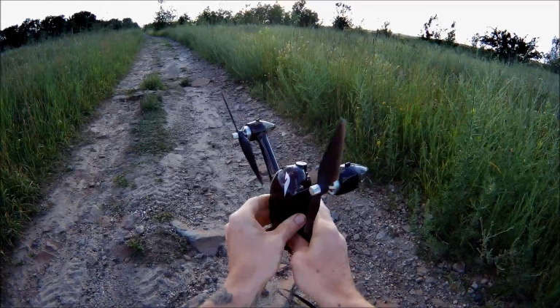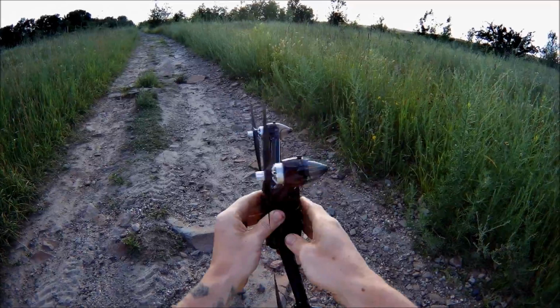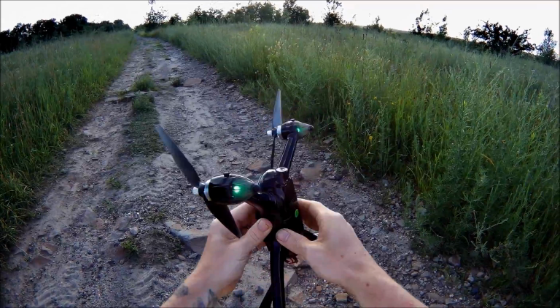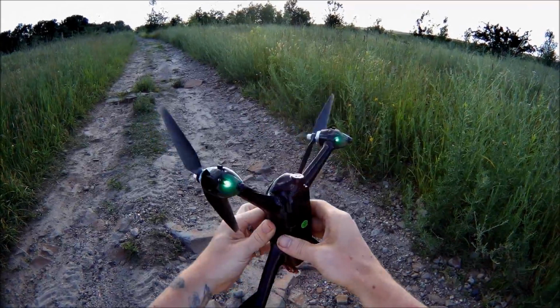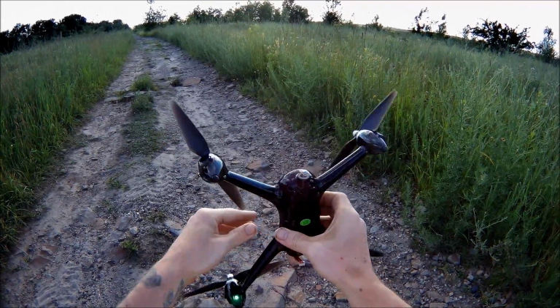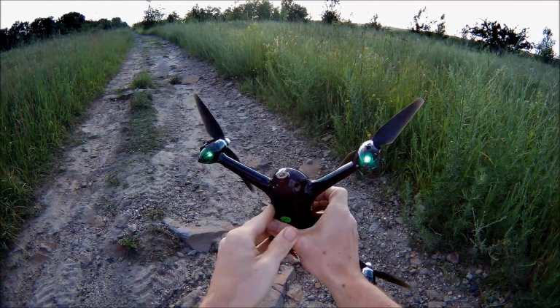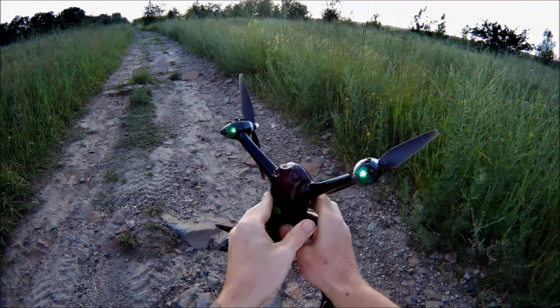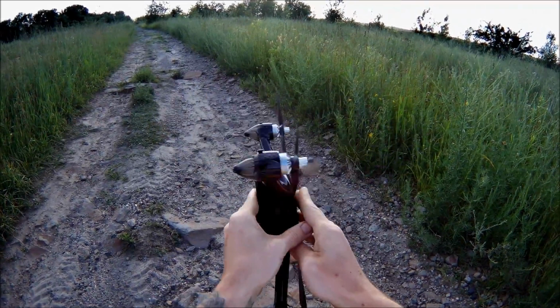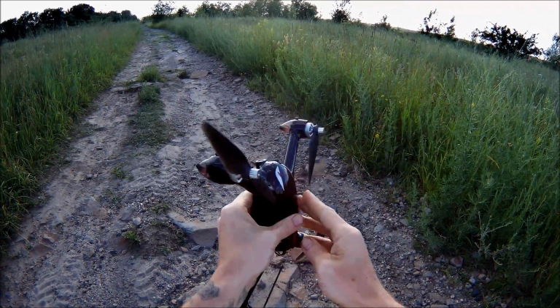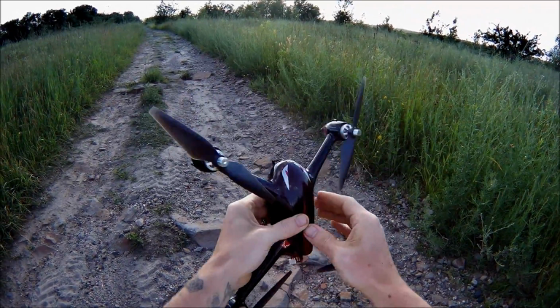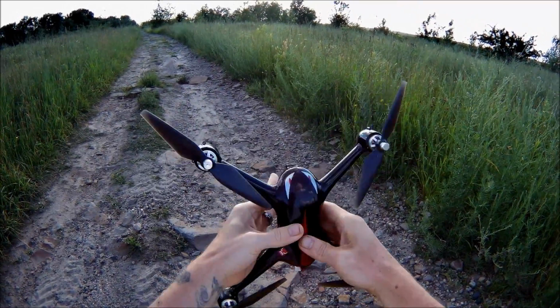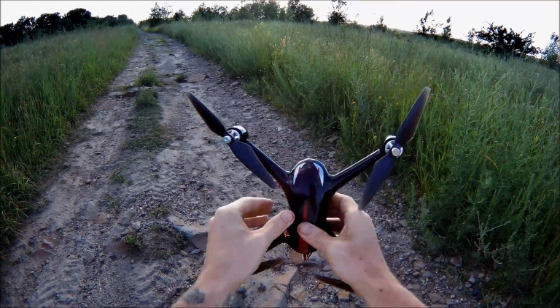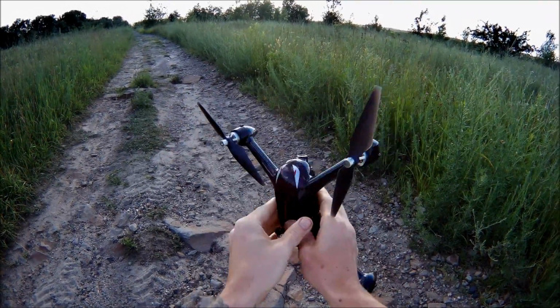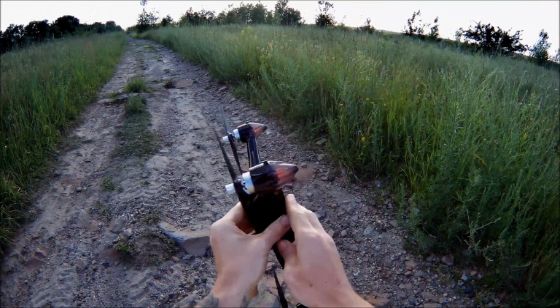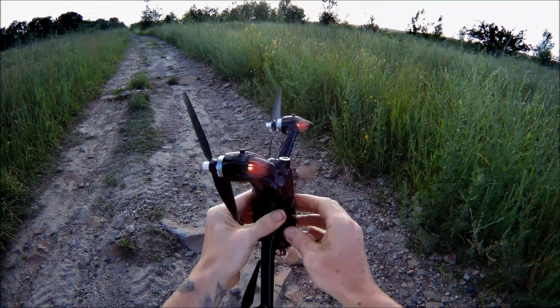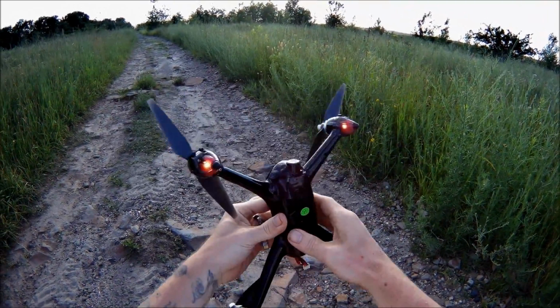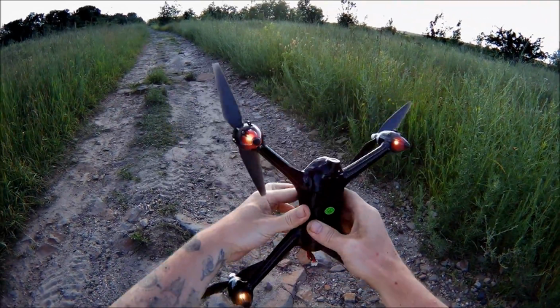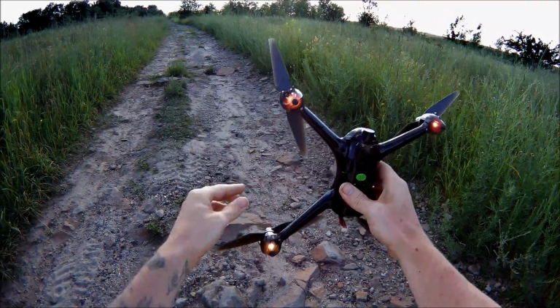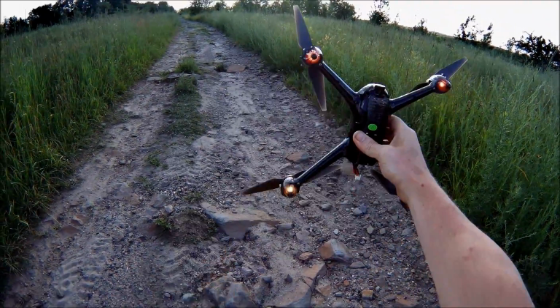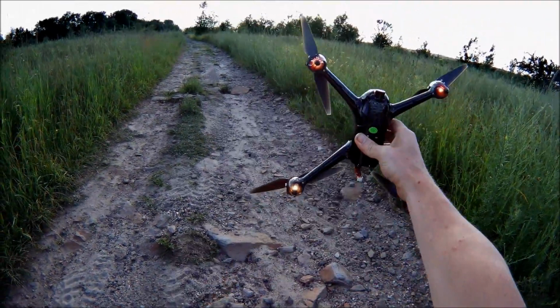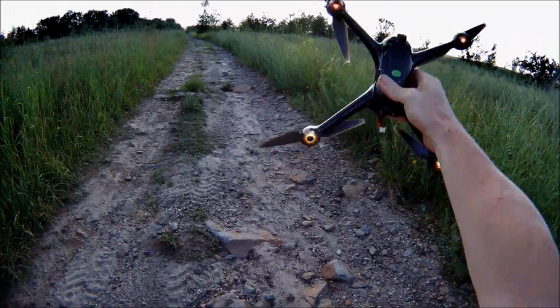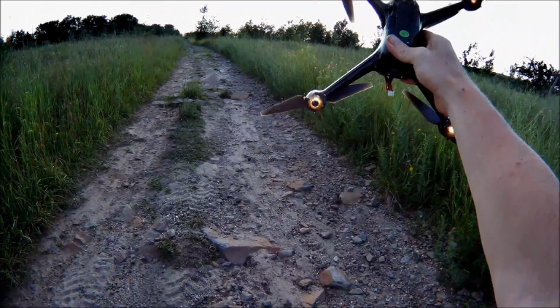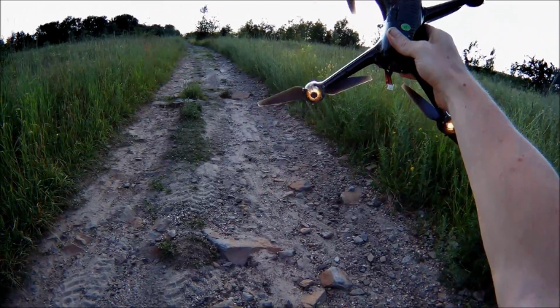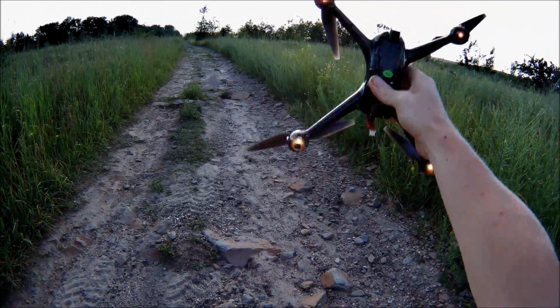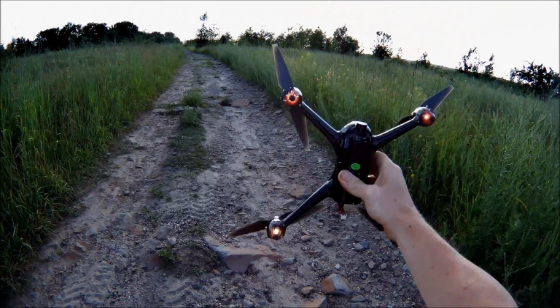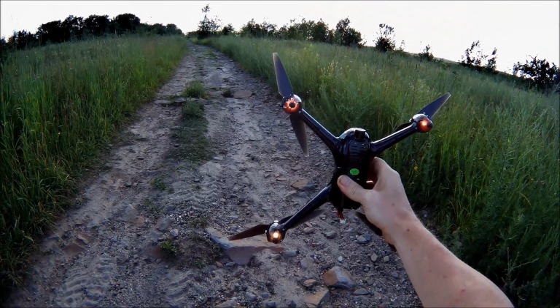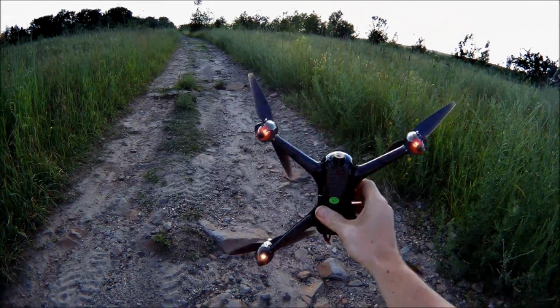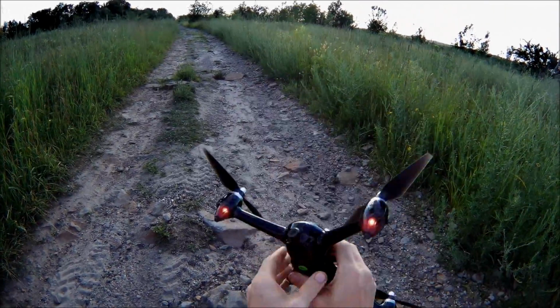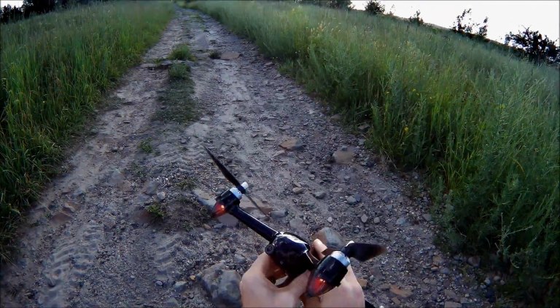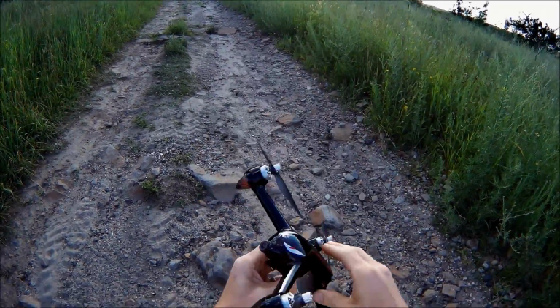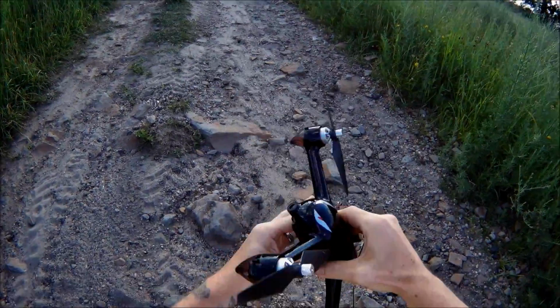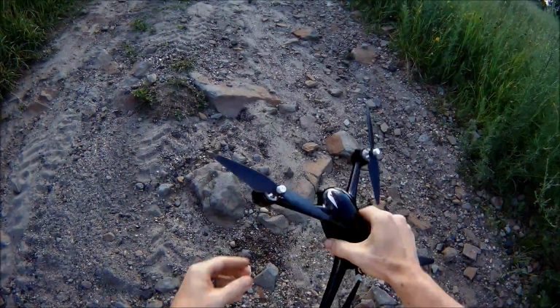Once those lights have stopped blinking and have gone steady, you know you're good to fly. As we turn it around, you can see the top's red and the bottom's like an amber-ish color. We're good to fly.